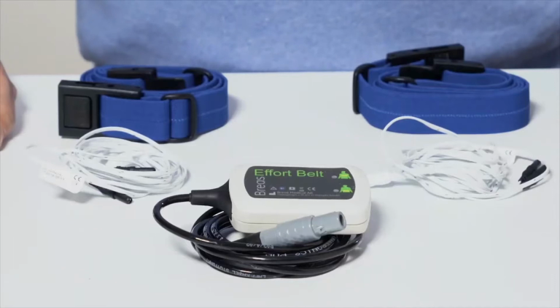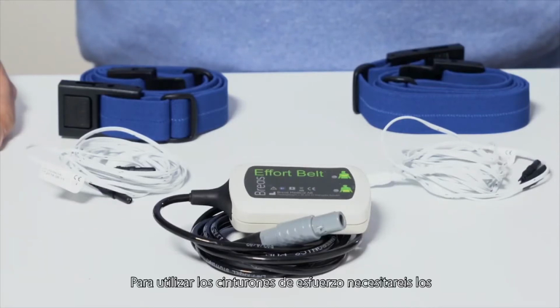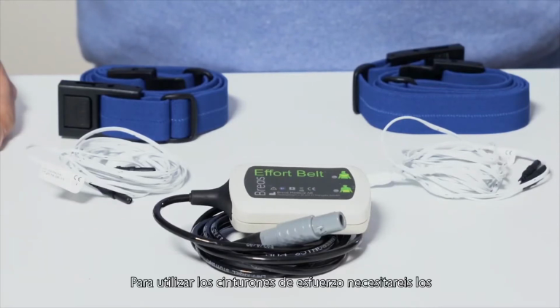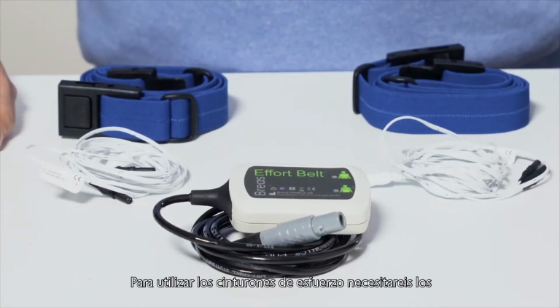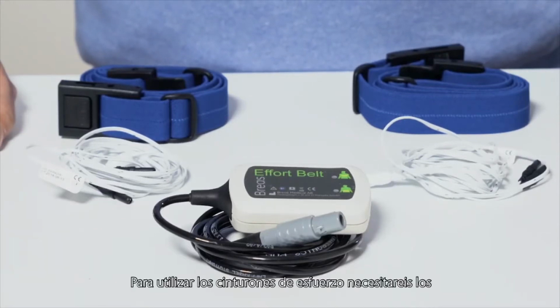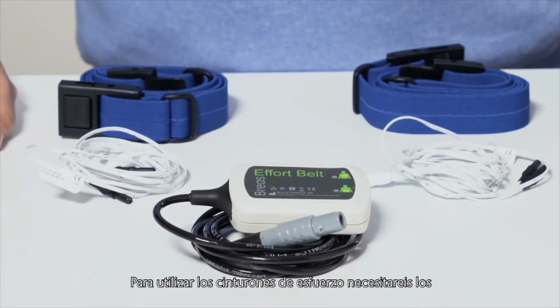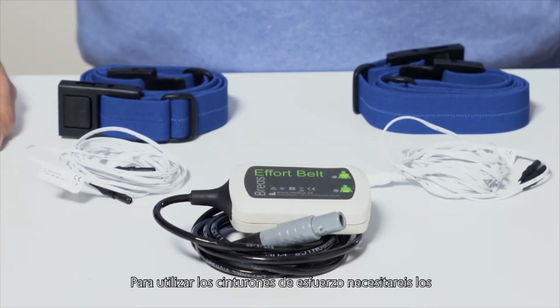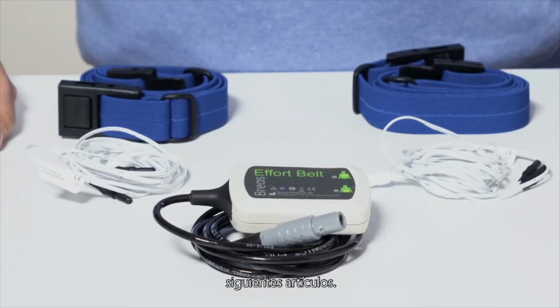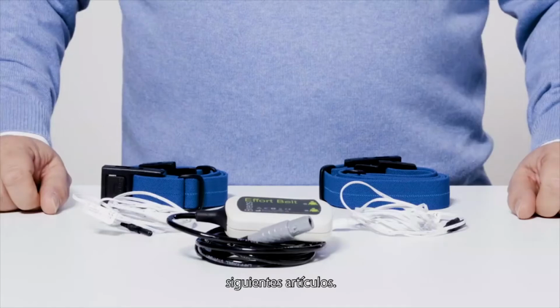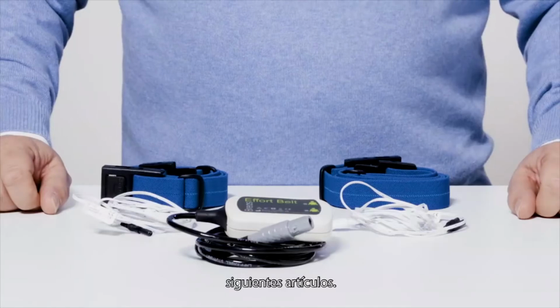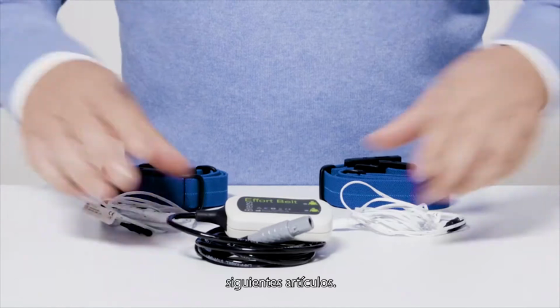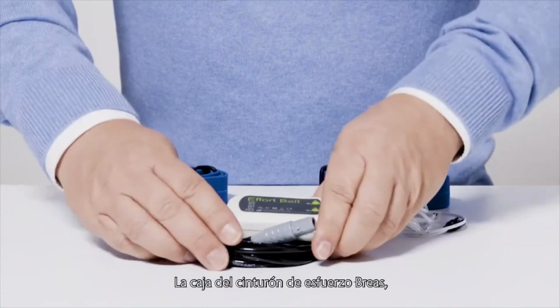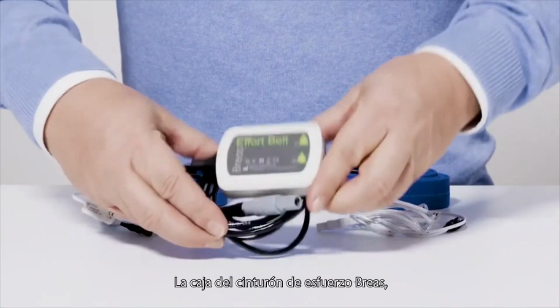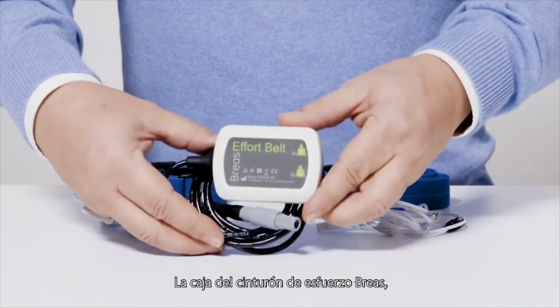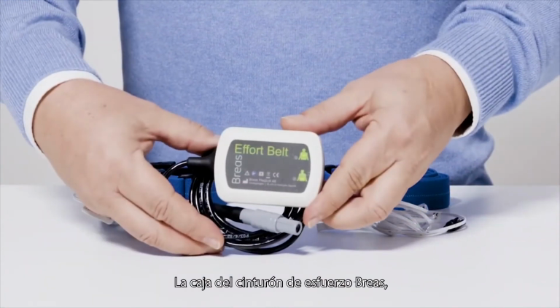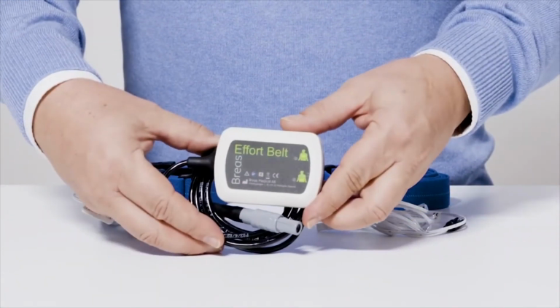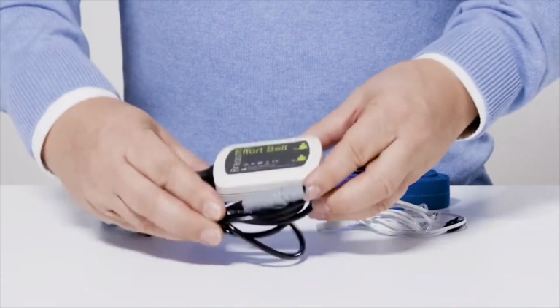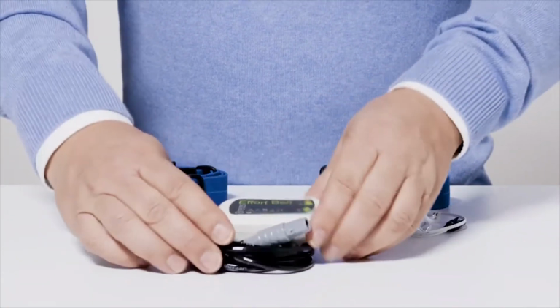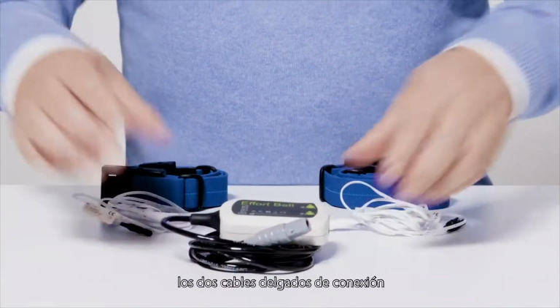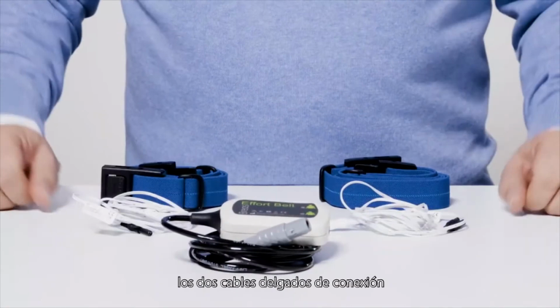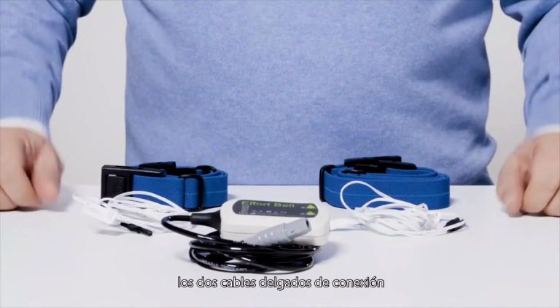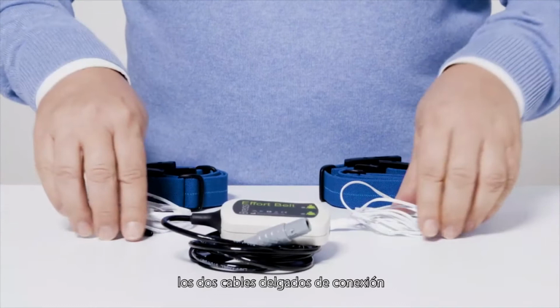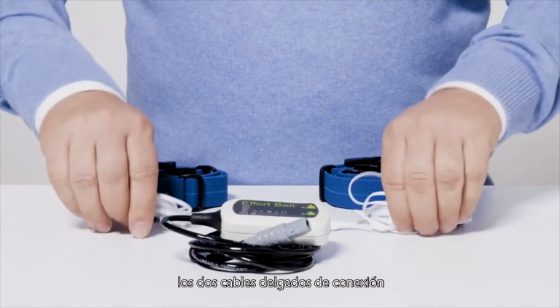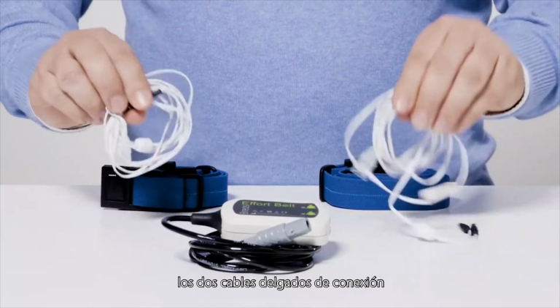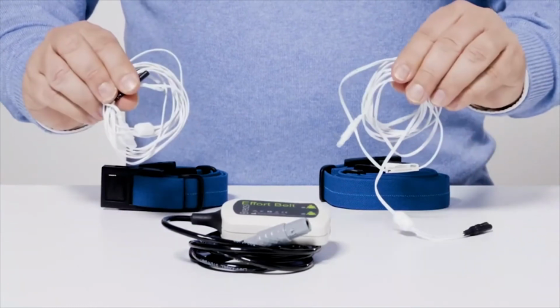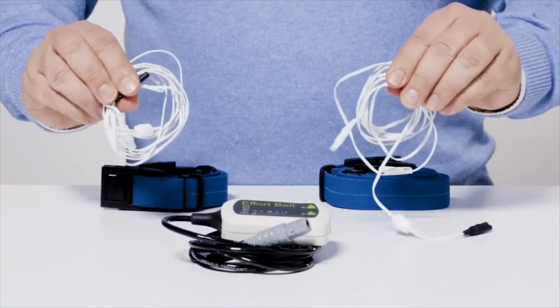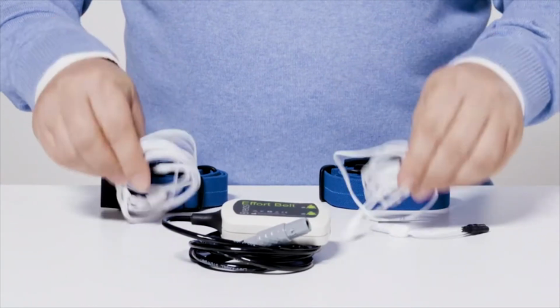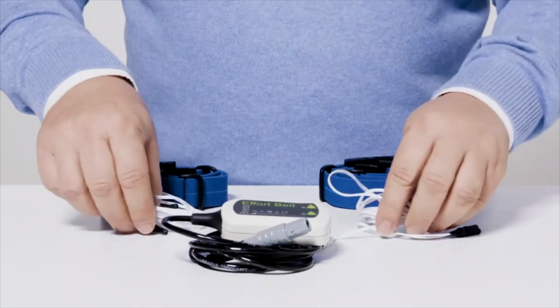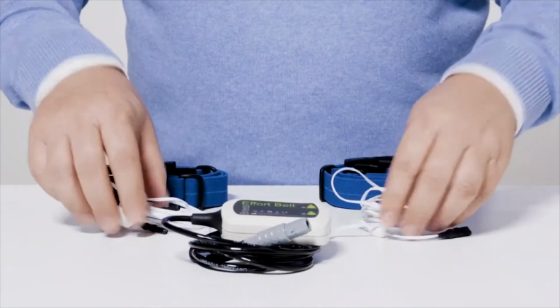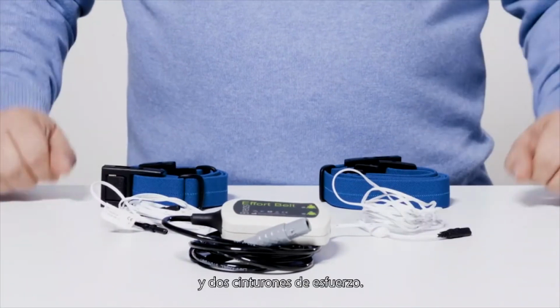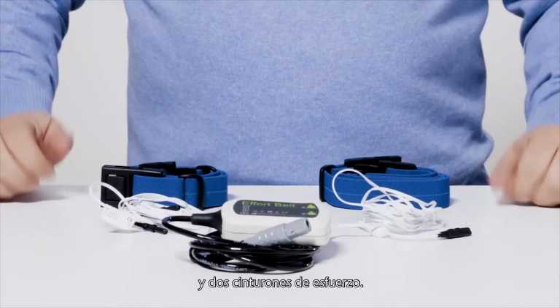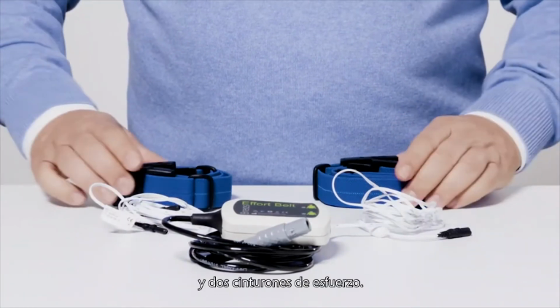To use the effort belts you will need the following items: the BreaS effort belt box, the two thin white connection wires, and two effort belts.